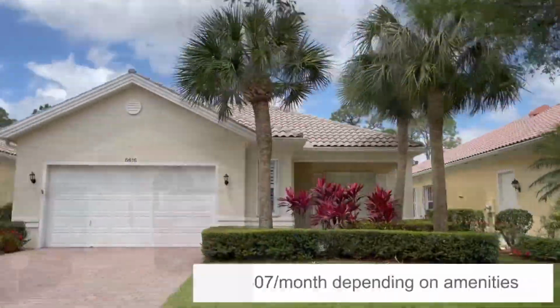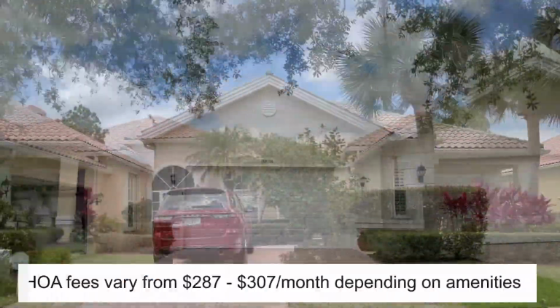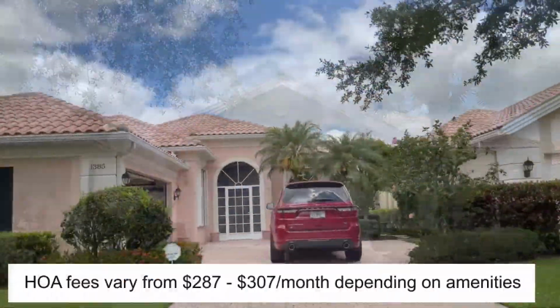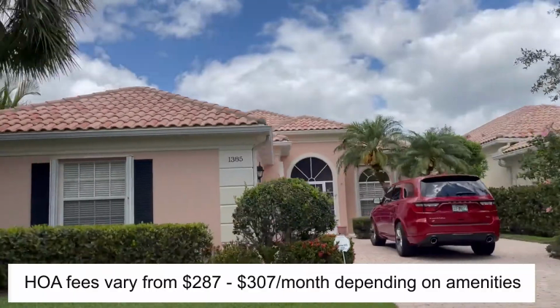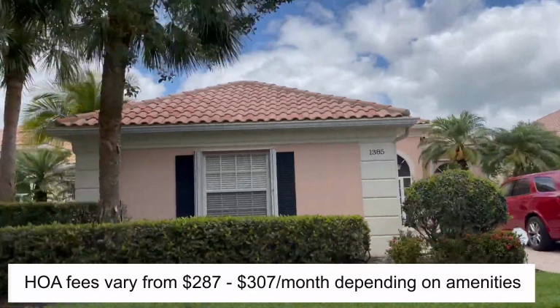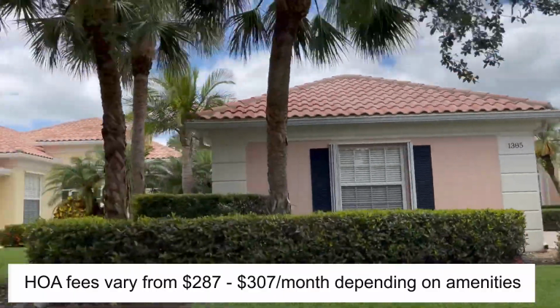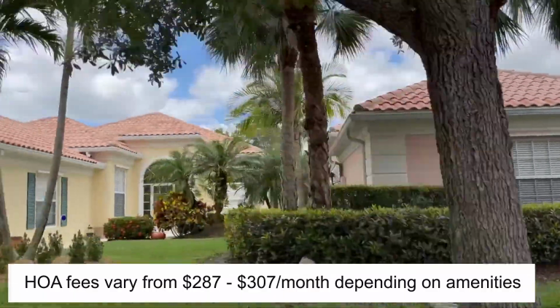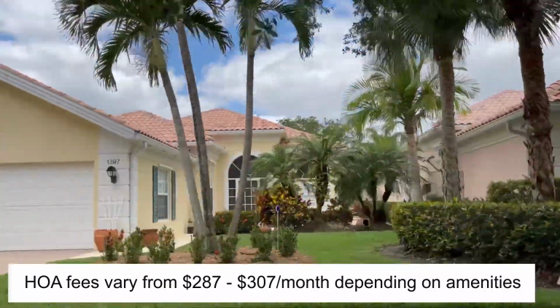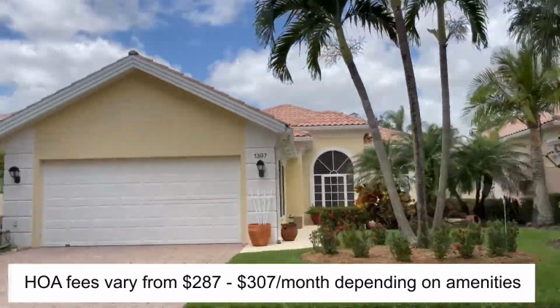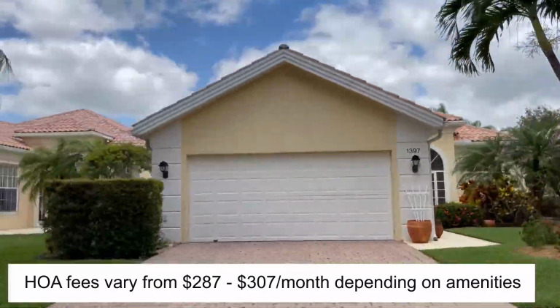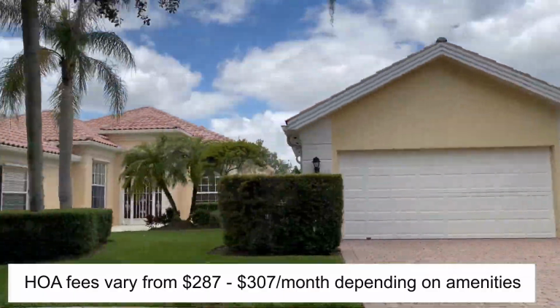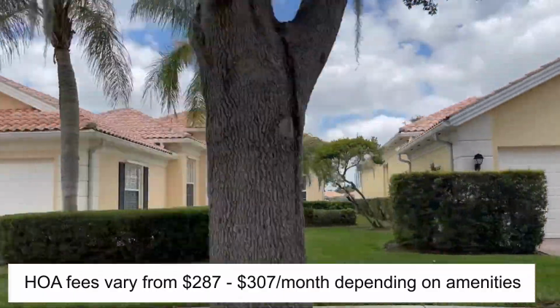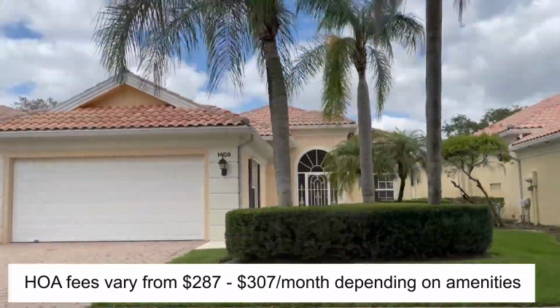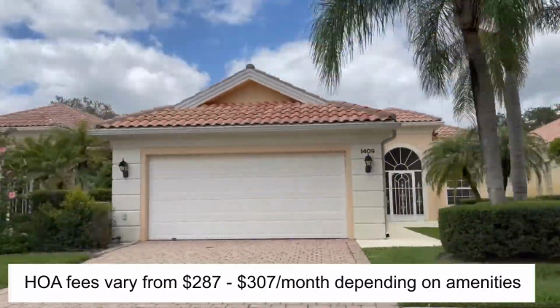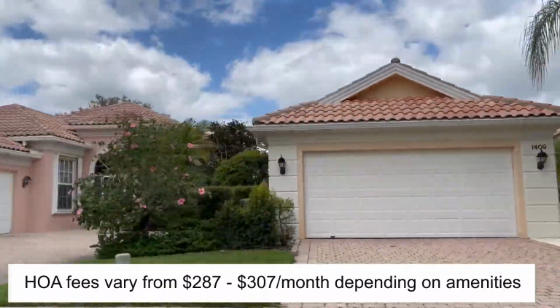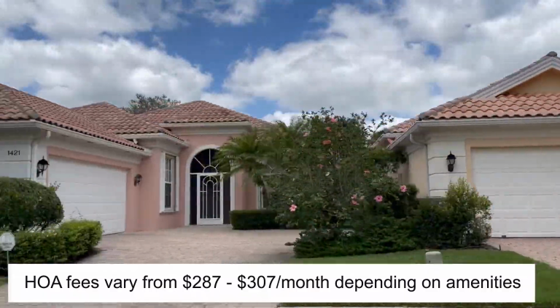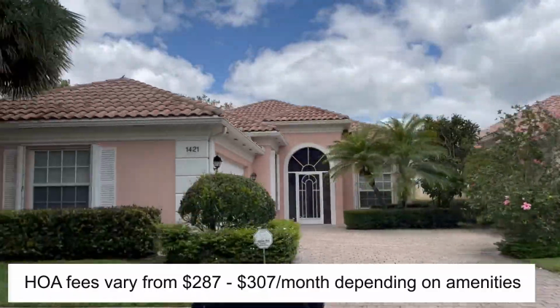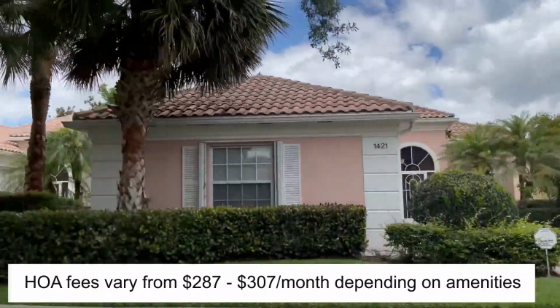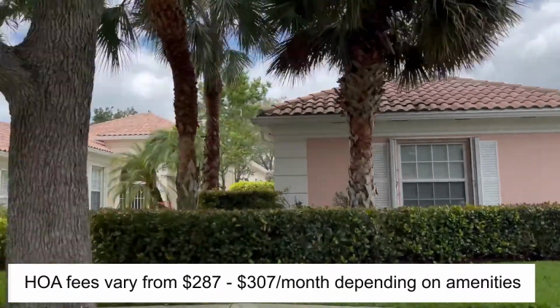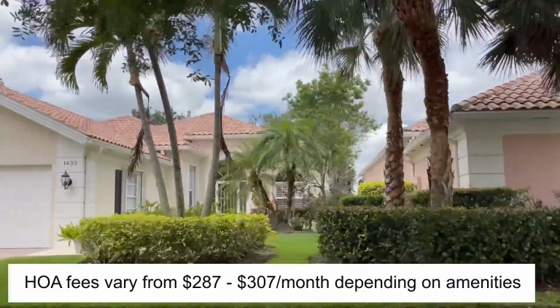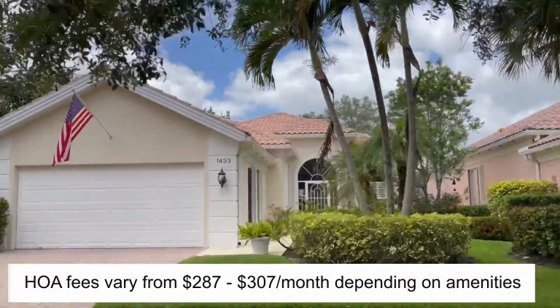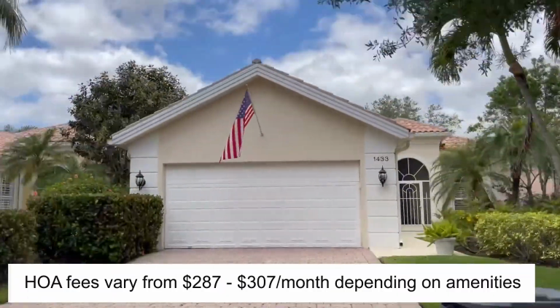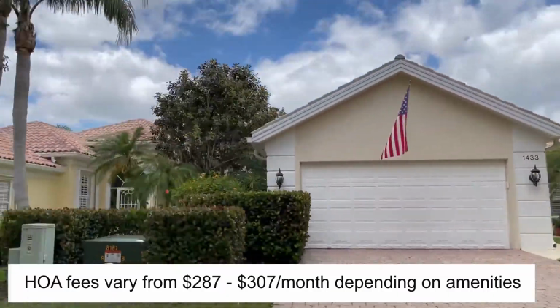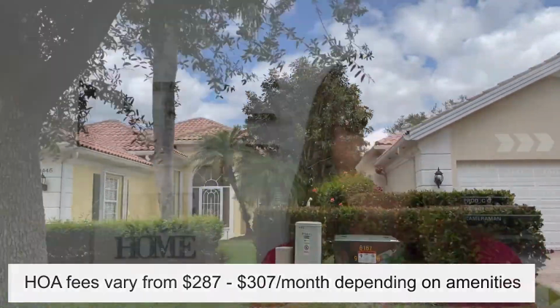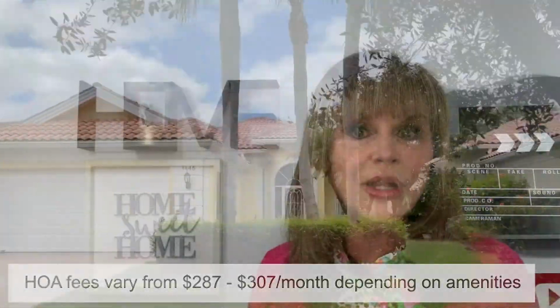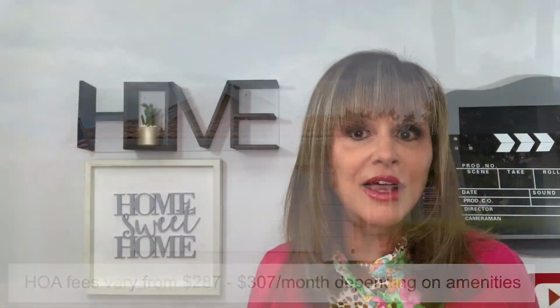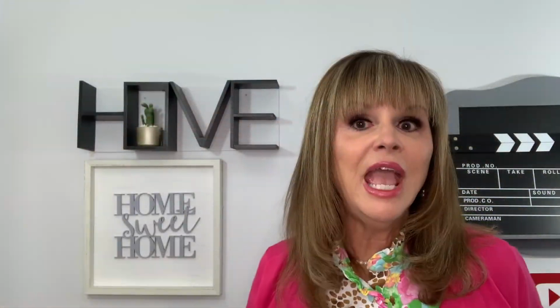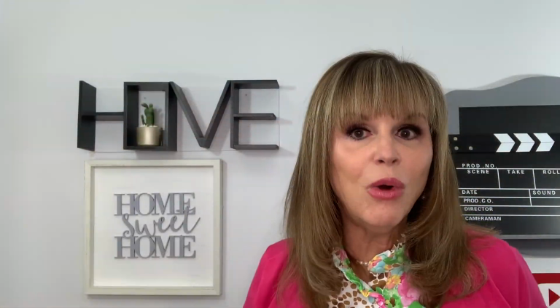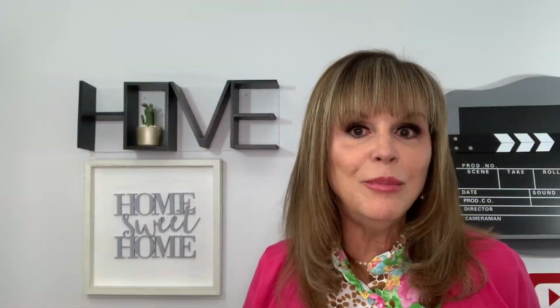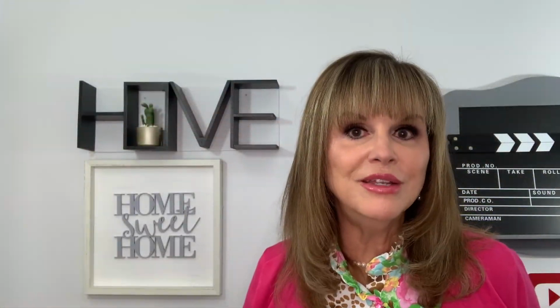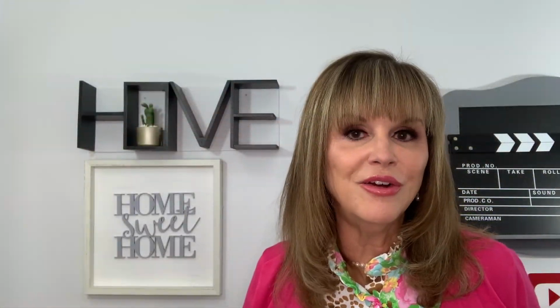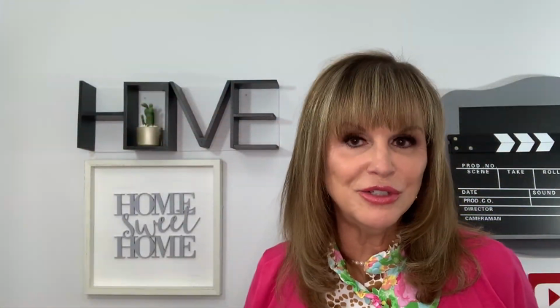The homeowners association fees range from about $287 a month to $307 a month, and it depends on your home and lot size and what amenities are included.